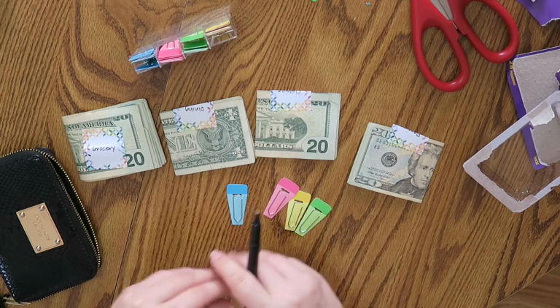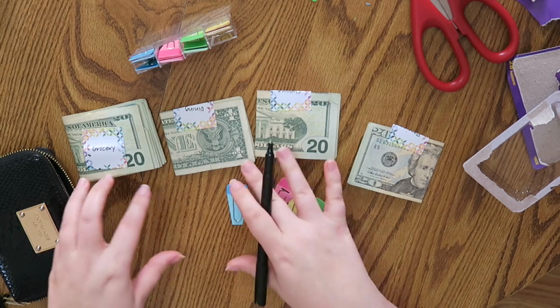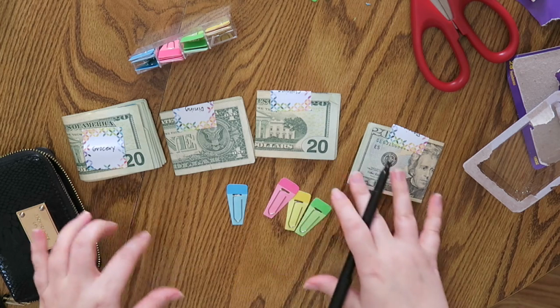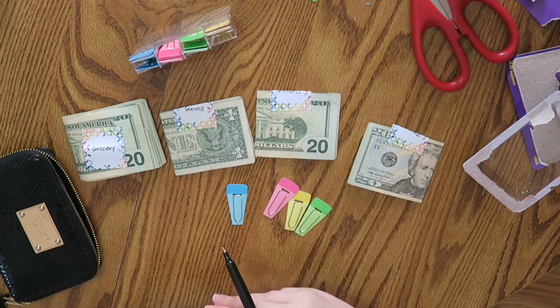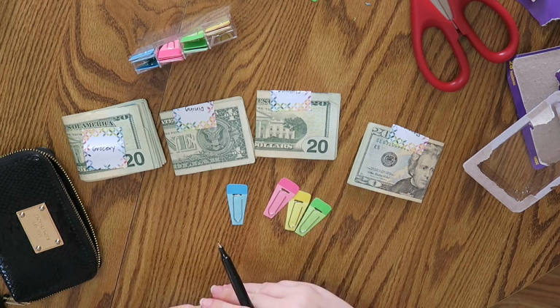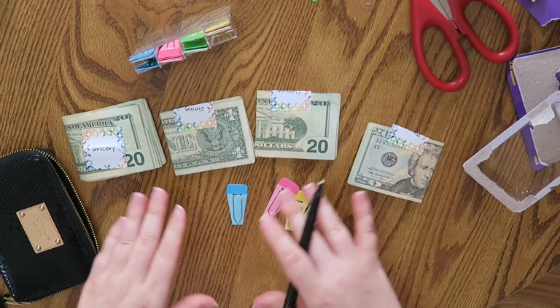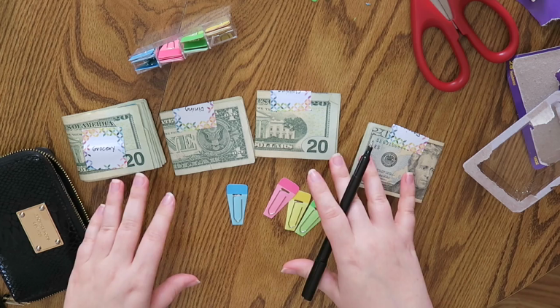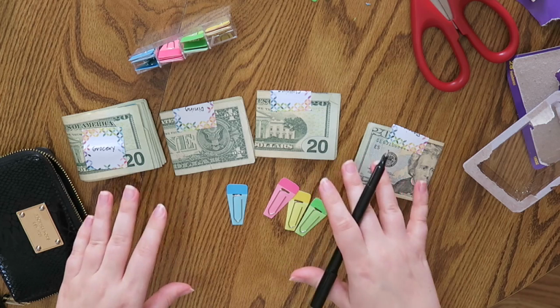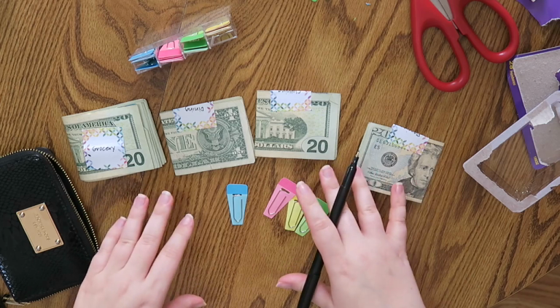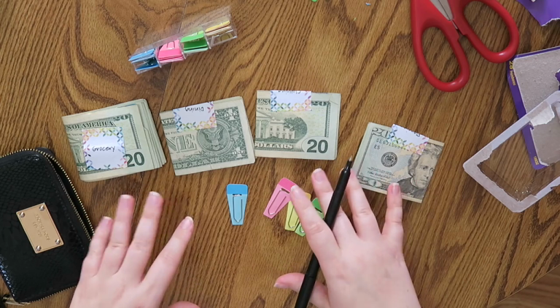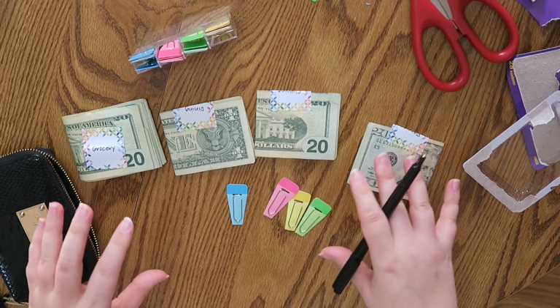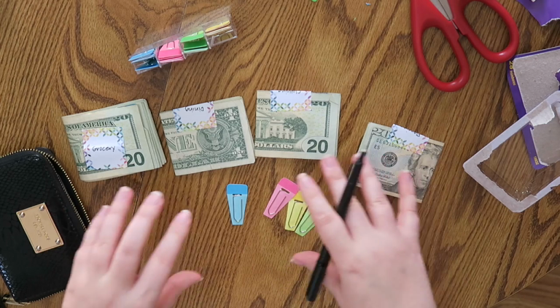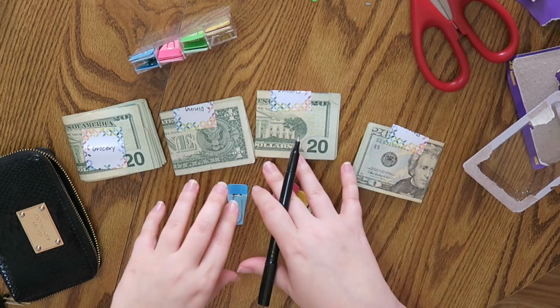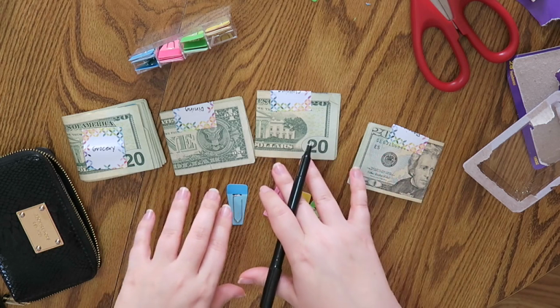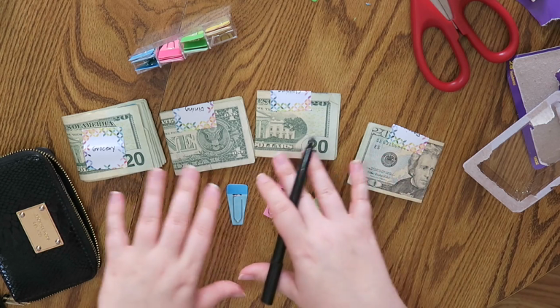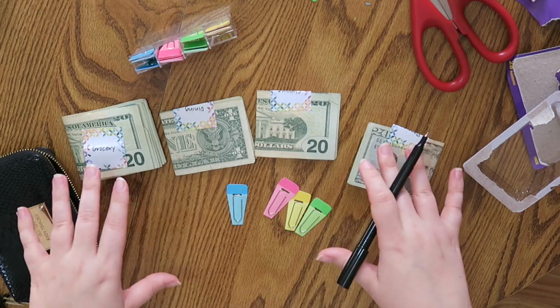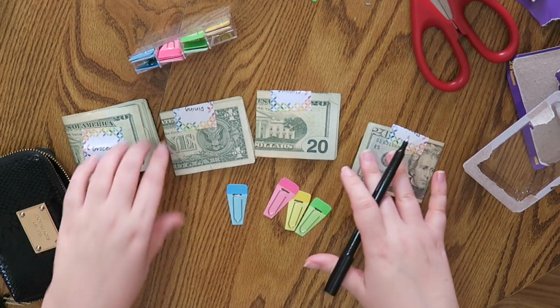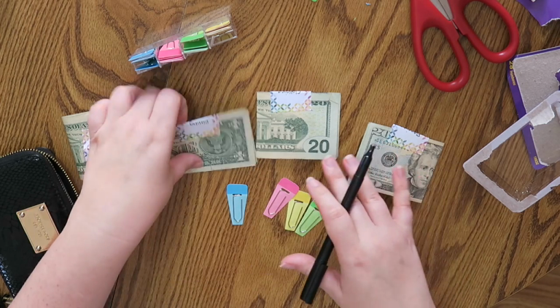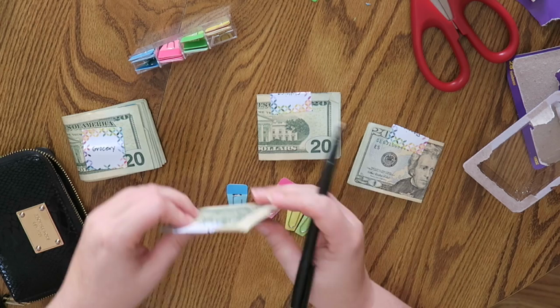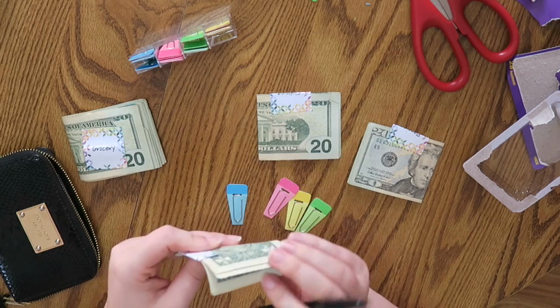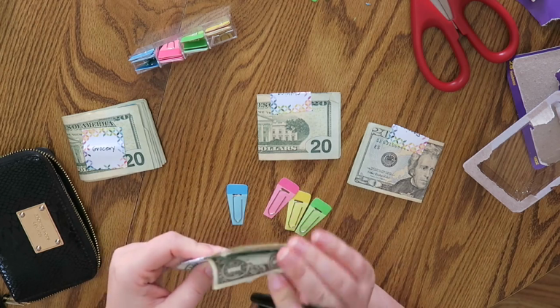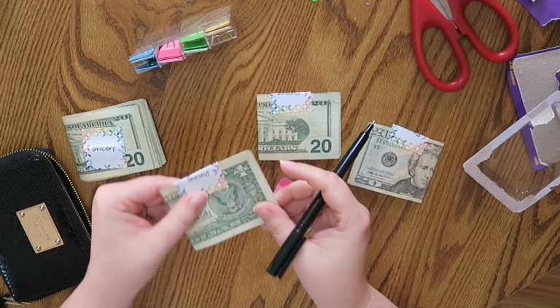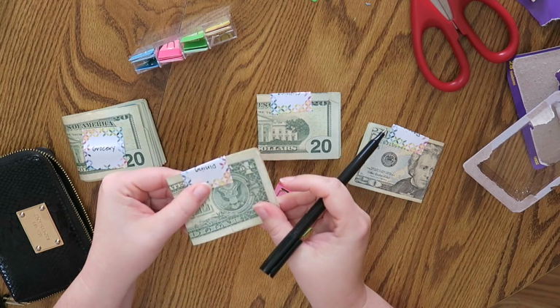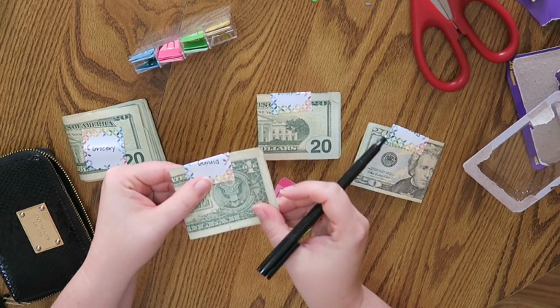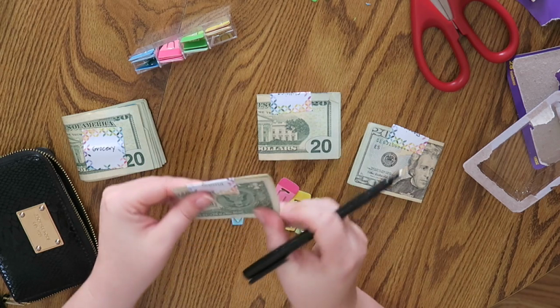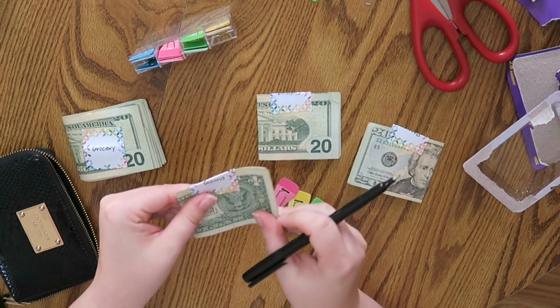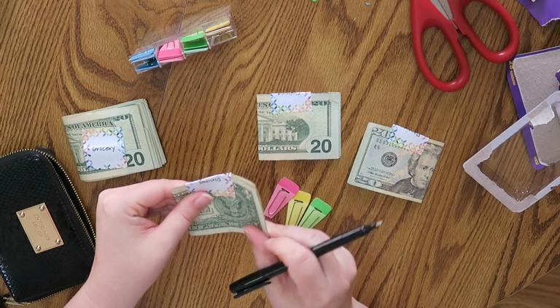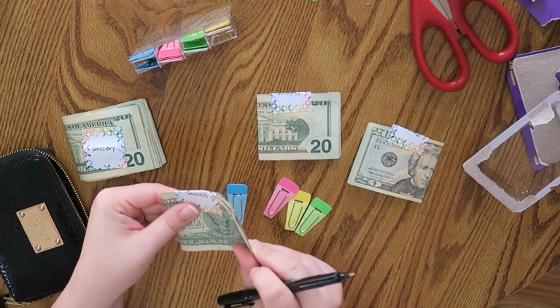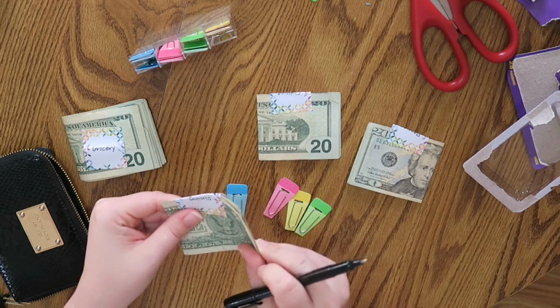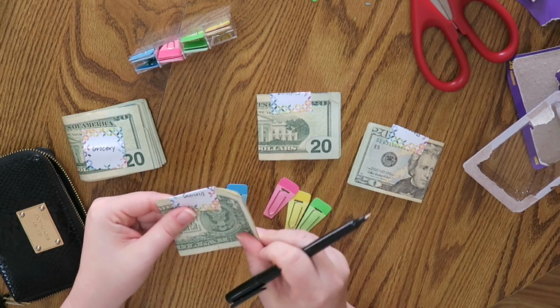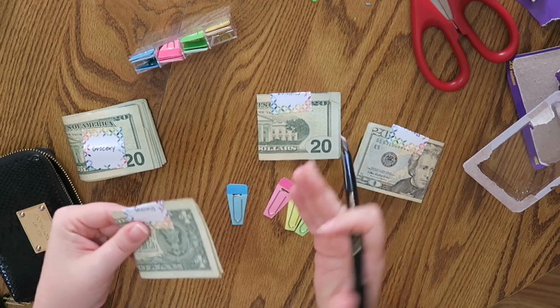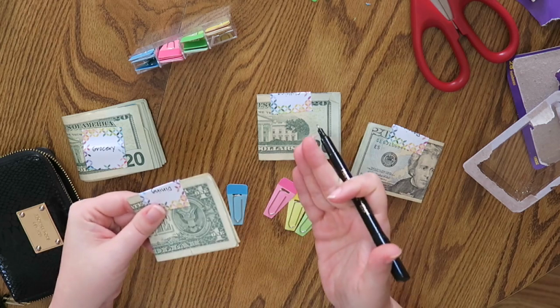For me, these are my four trigger points where I spend too much. If I control it with cash, it's a lot easier to see — like literally my dining budget has $6 left until the end of the month, and that's okay.